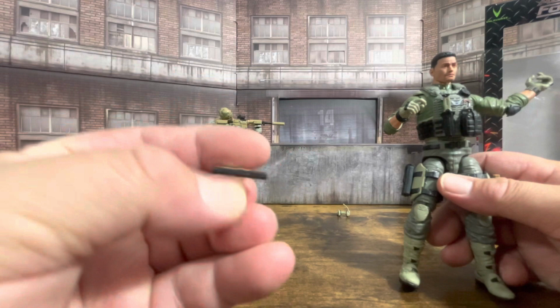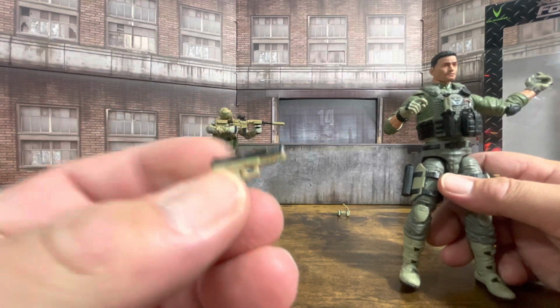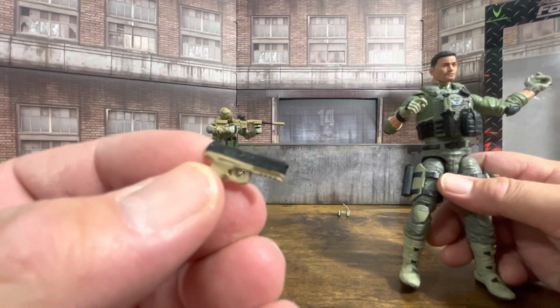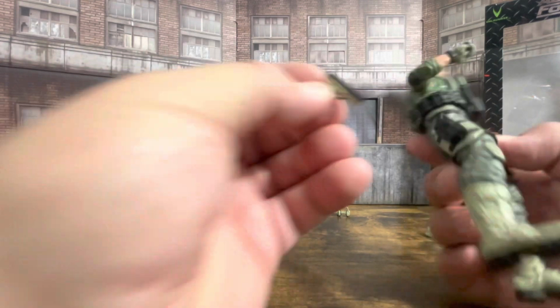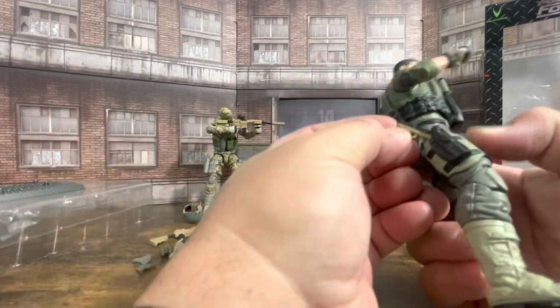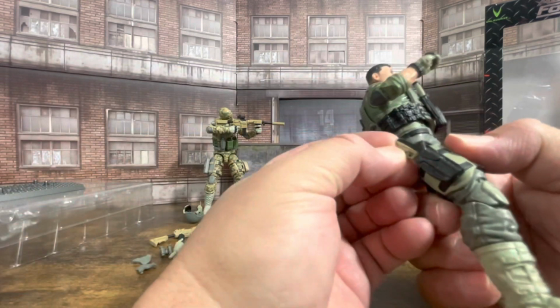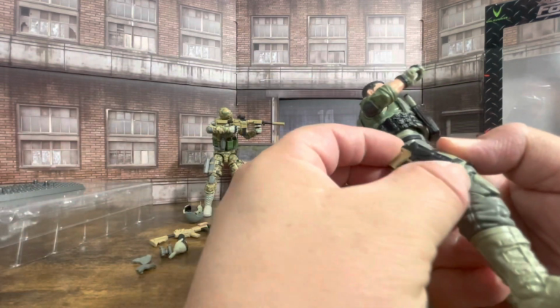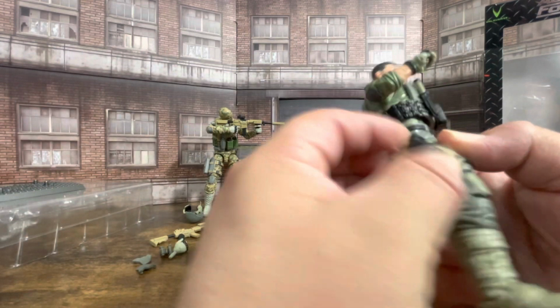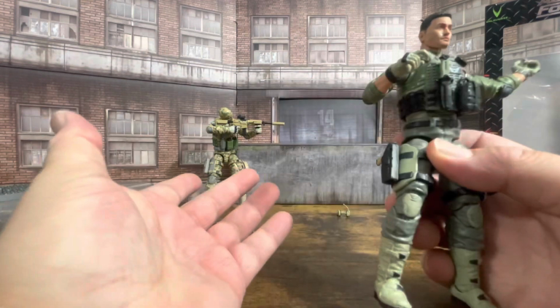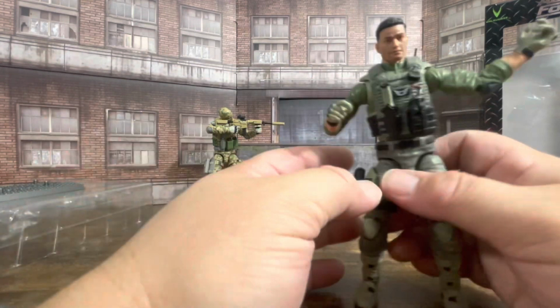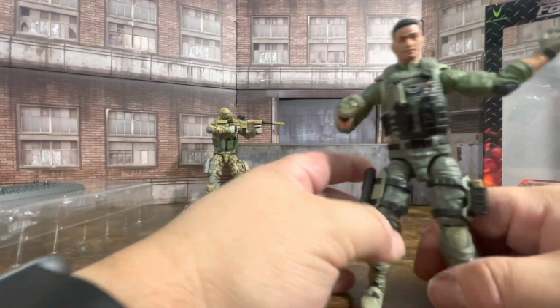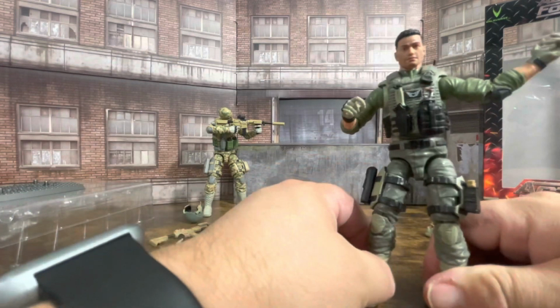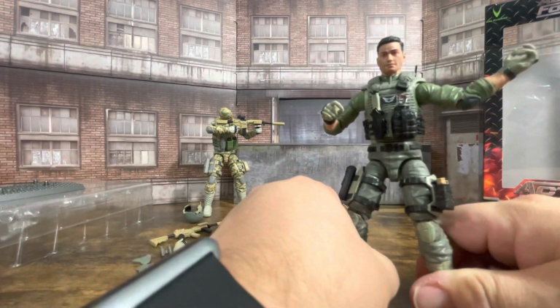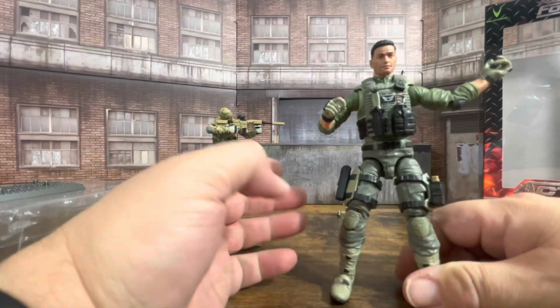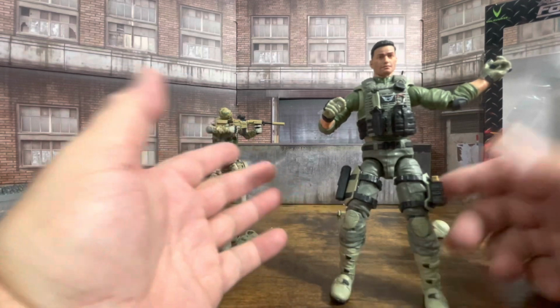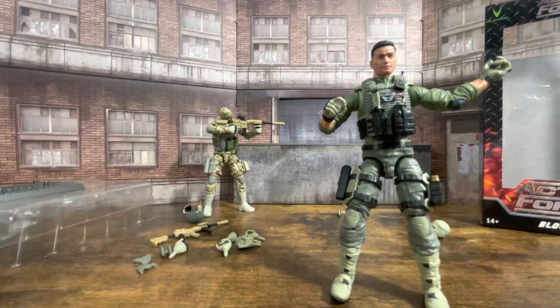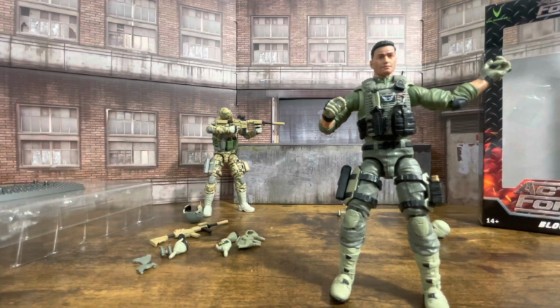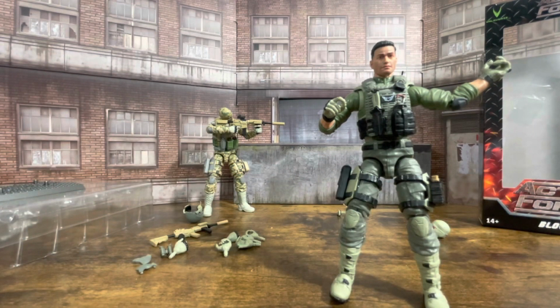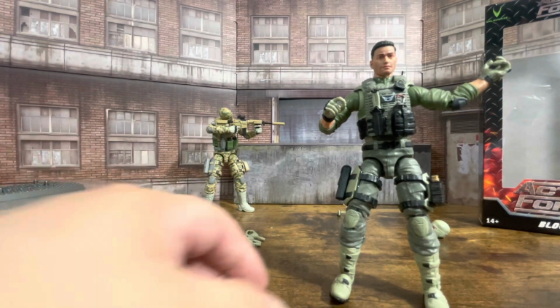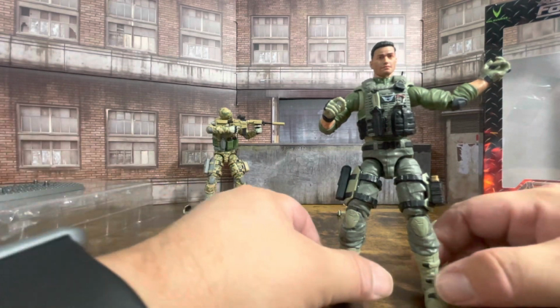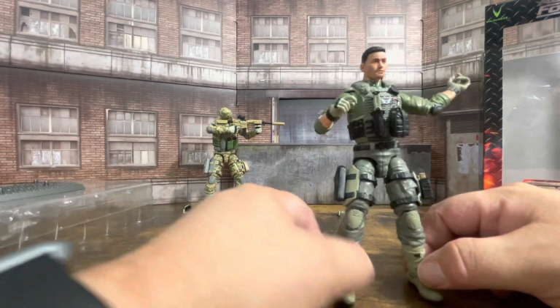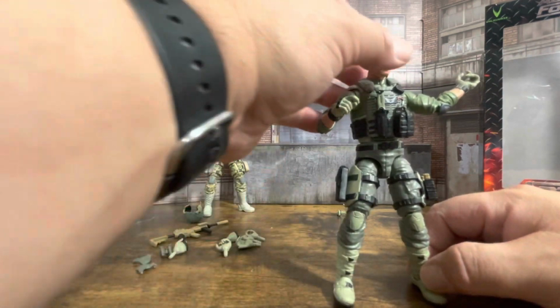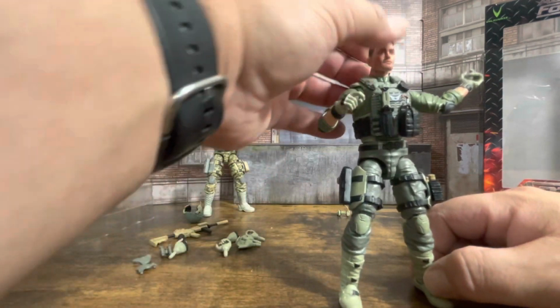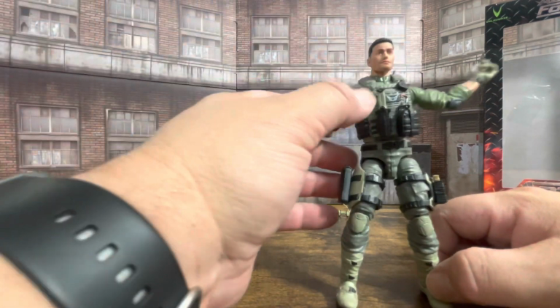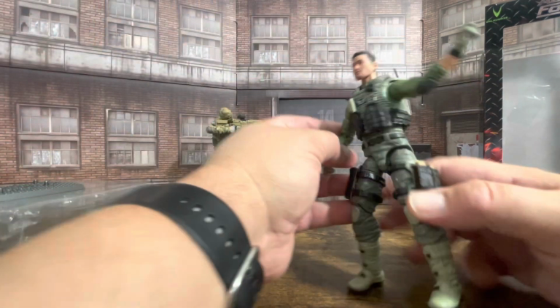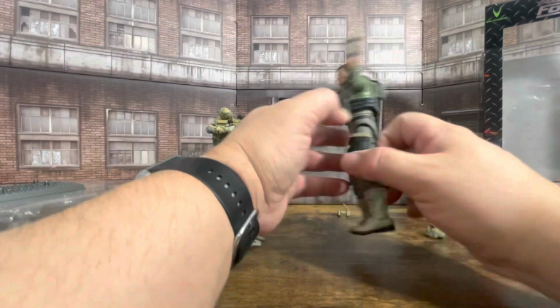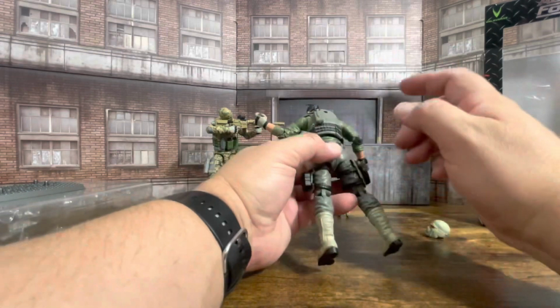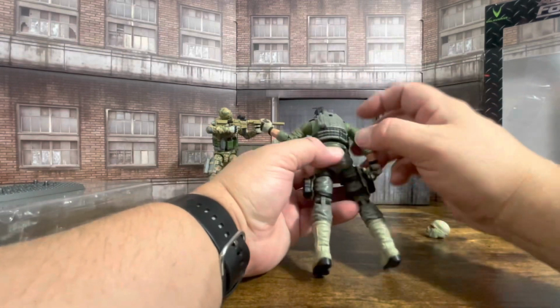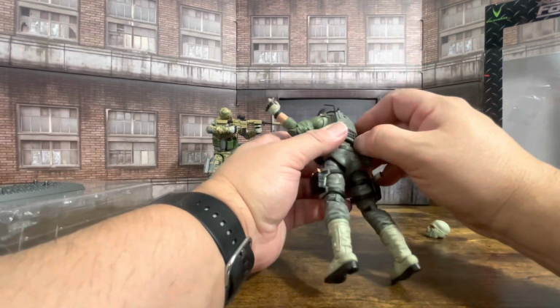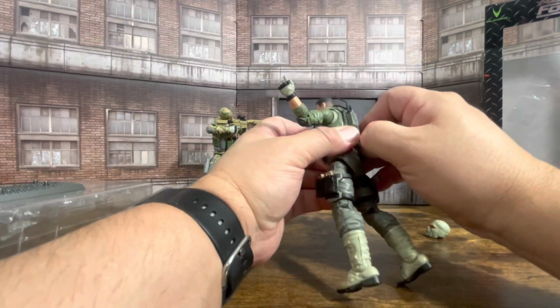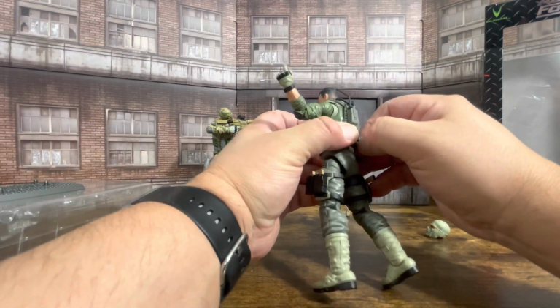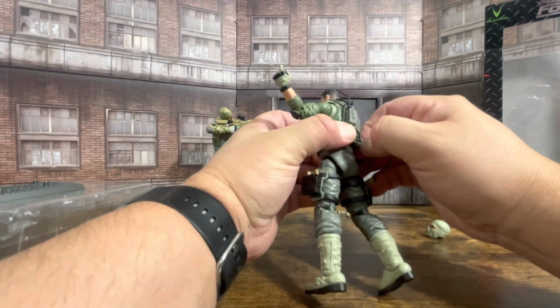Here you have his pistol — pops in nice and easy. There he is — that is Blowback, the figure that everyone likes. Now let's get into popping this vest off.